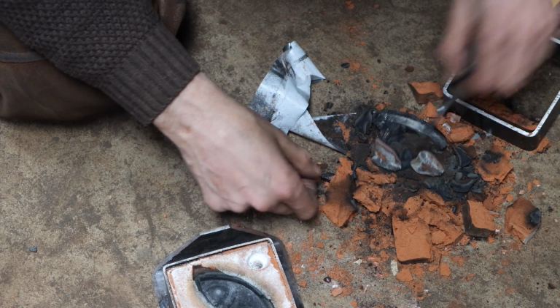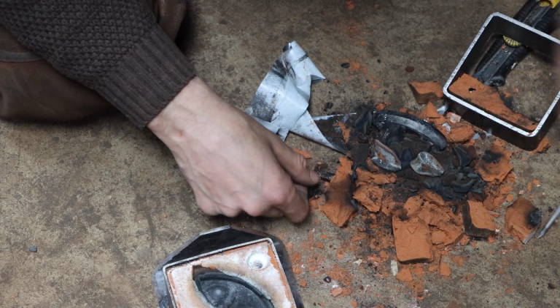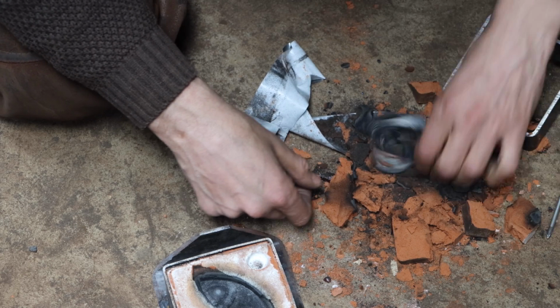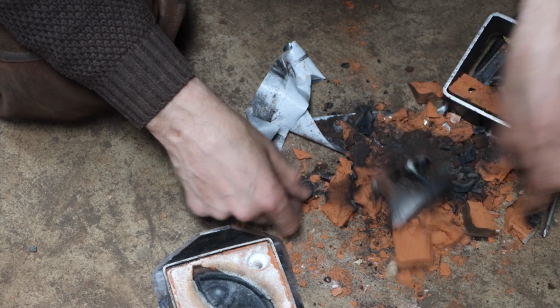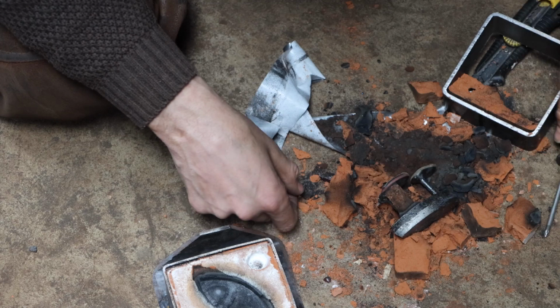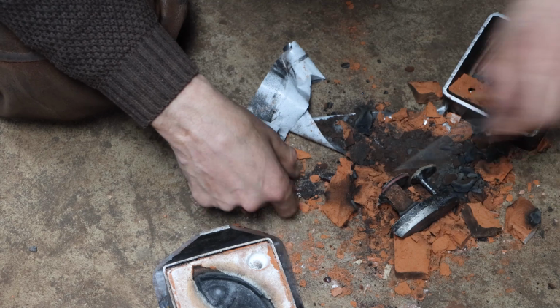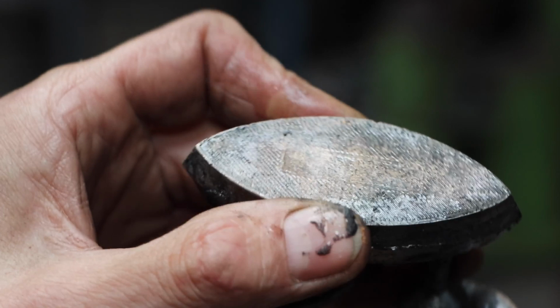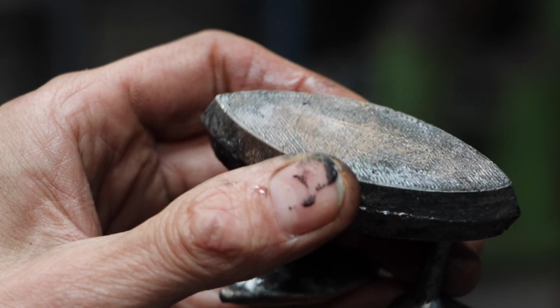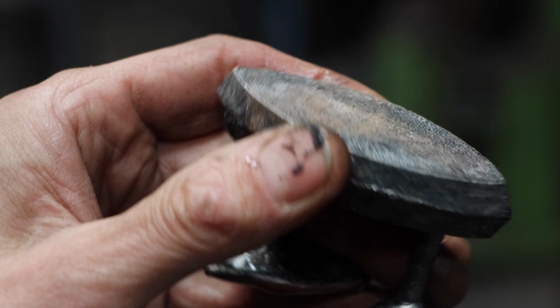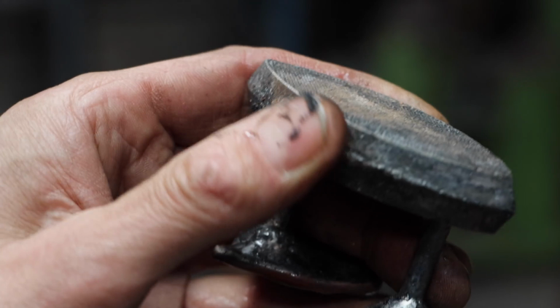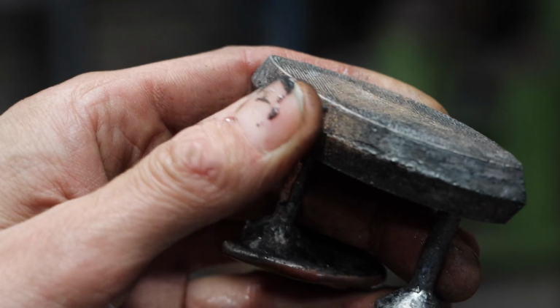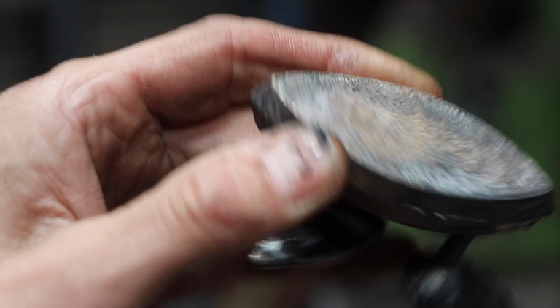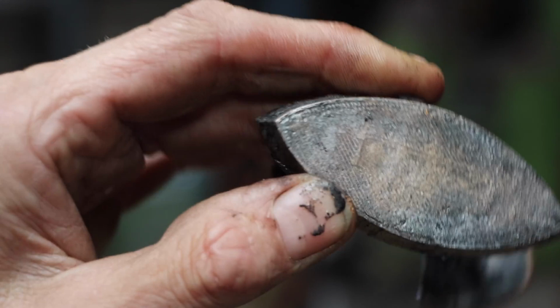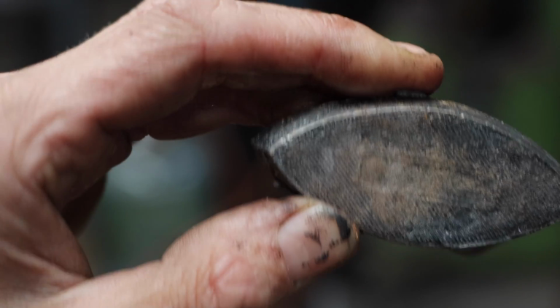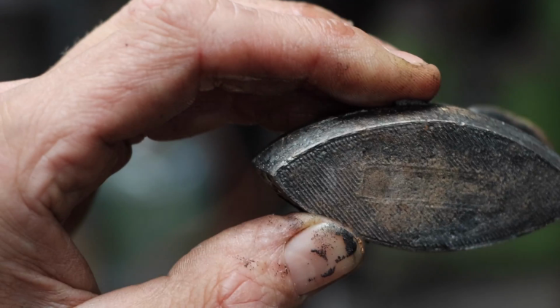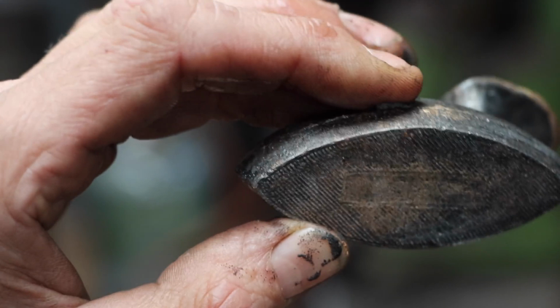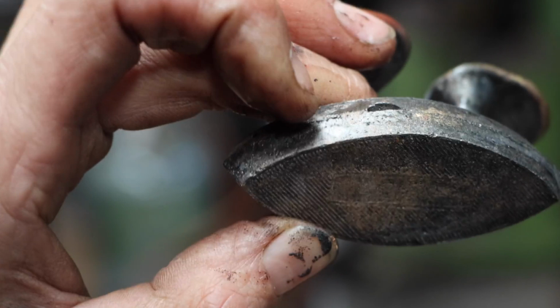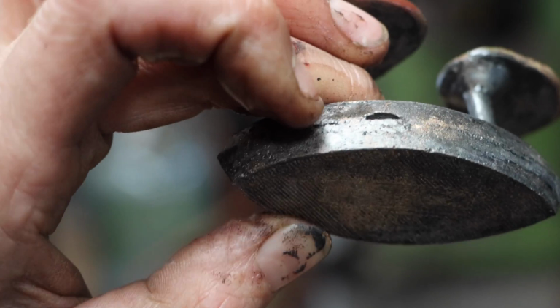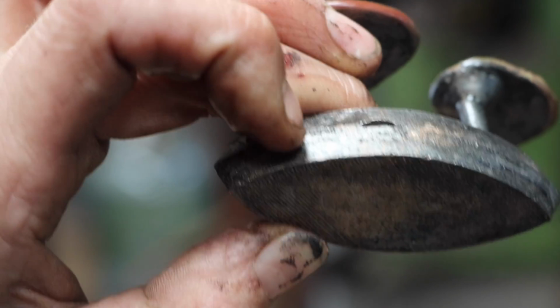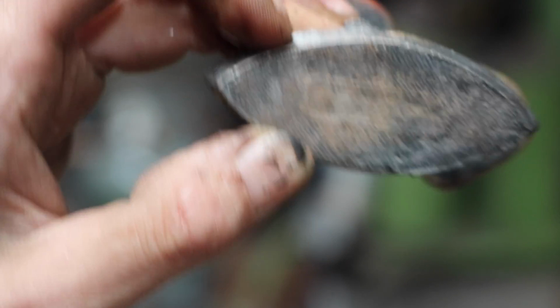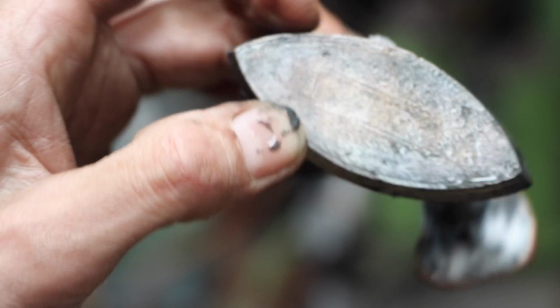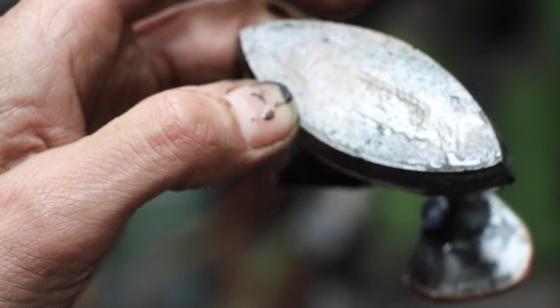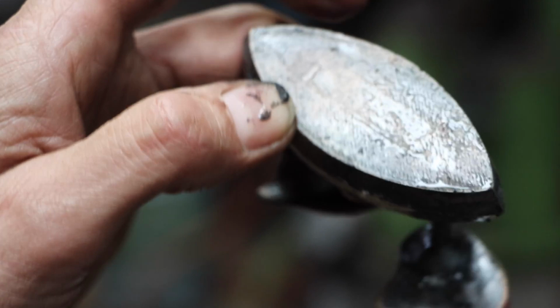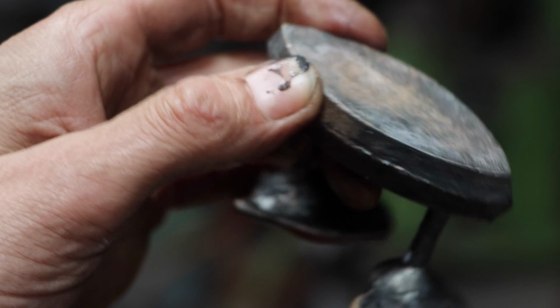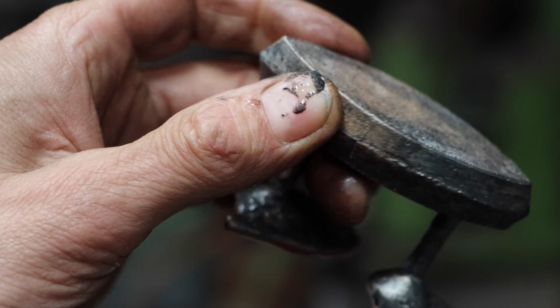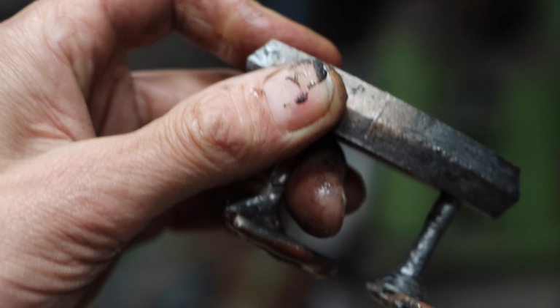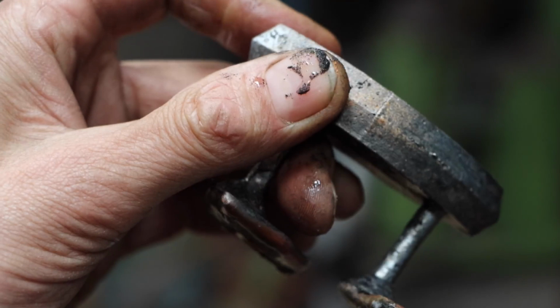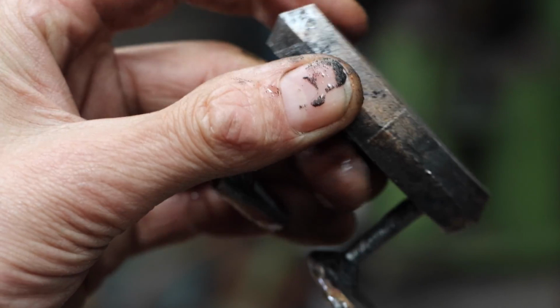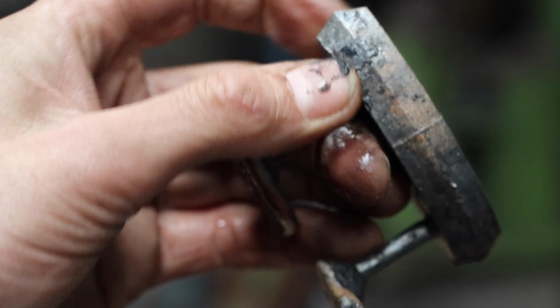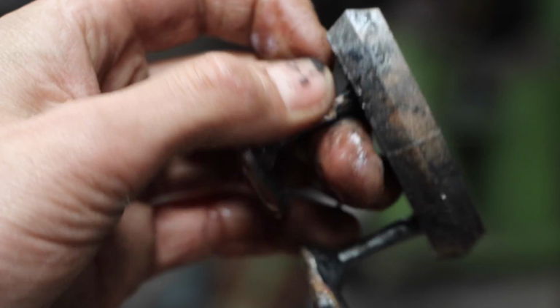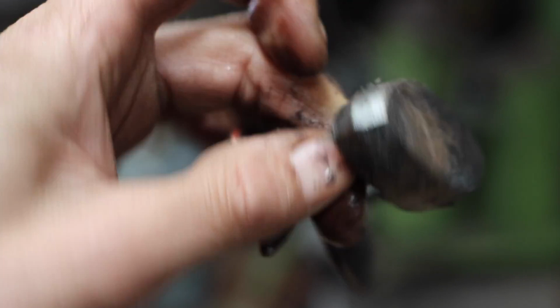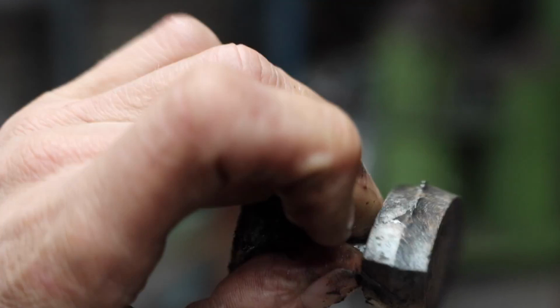The casting came out very detailed. The 3D printing grid can be seen. The piece has to be worked on still — basically it's a raw casting that has to be worked to shape.